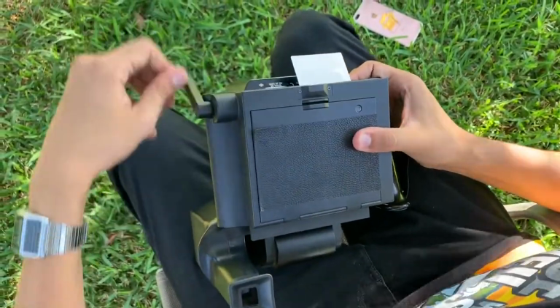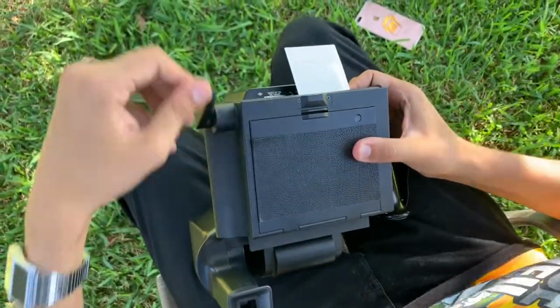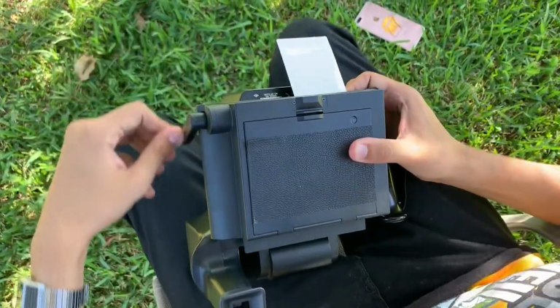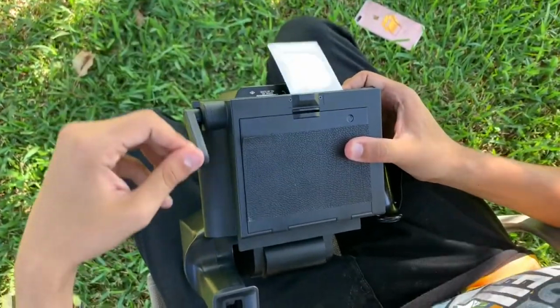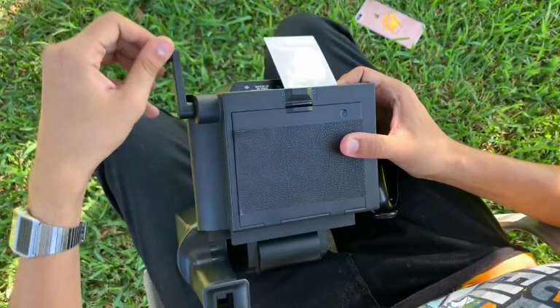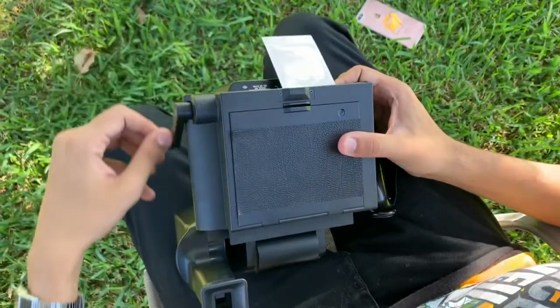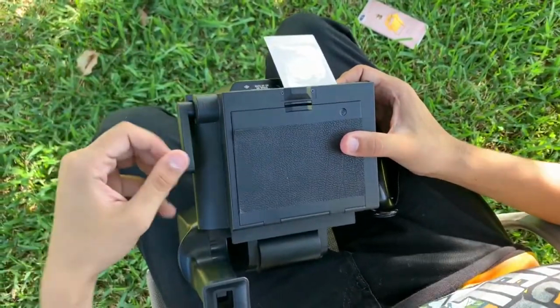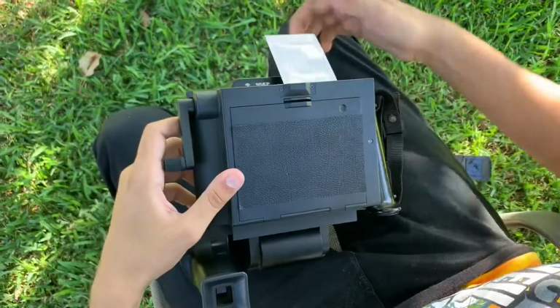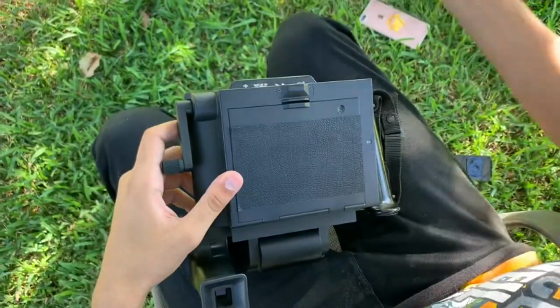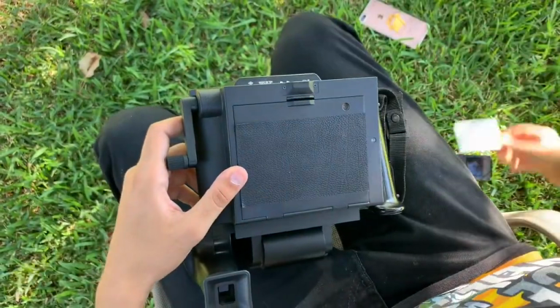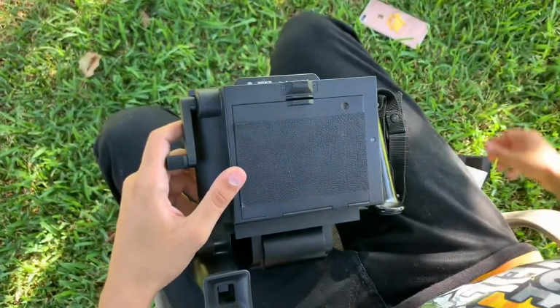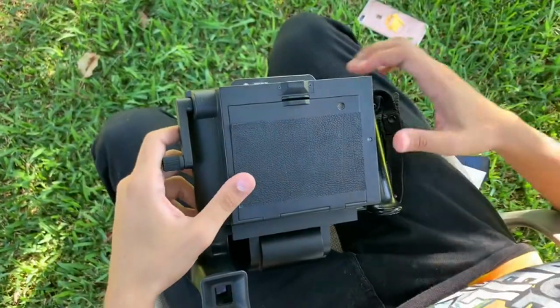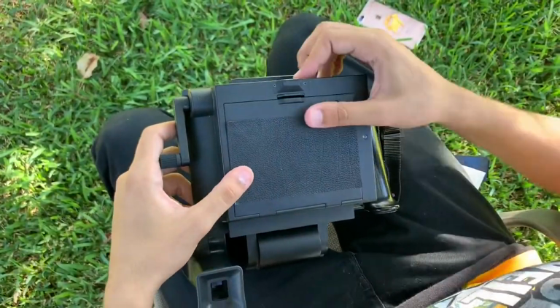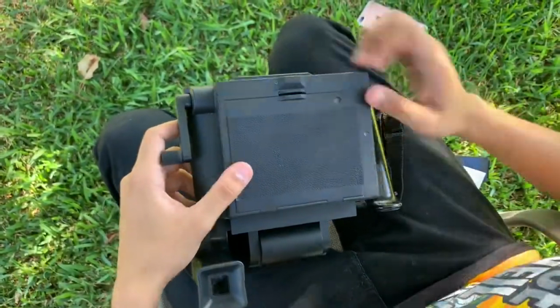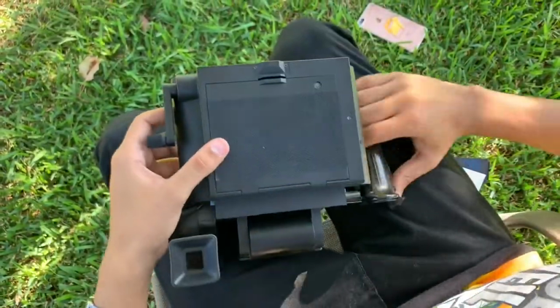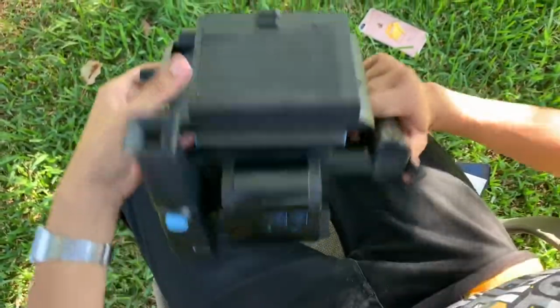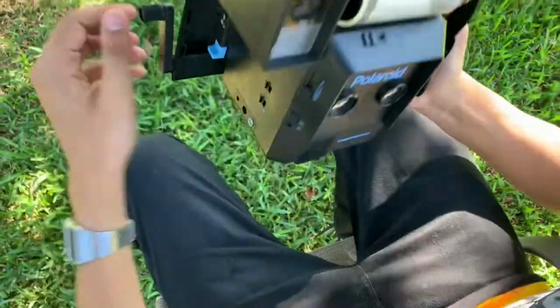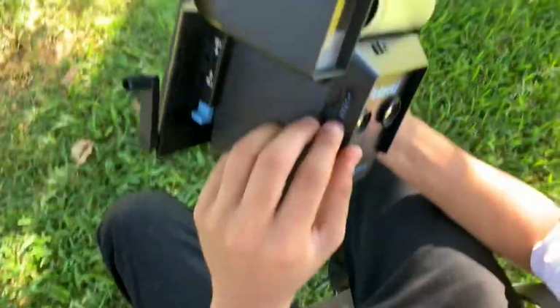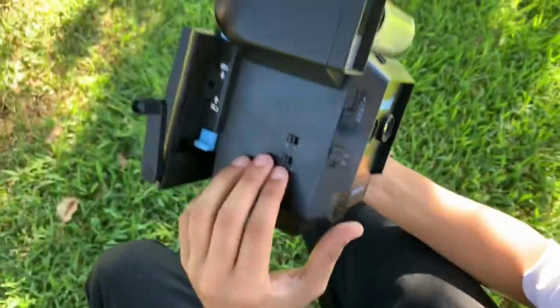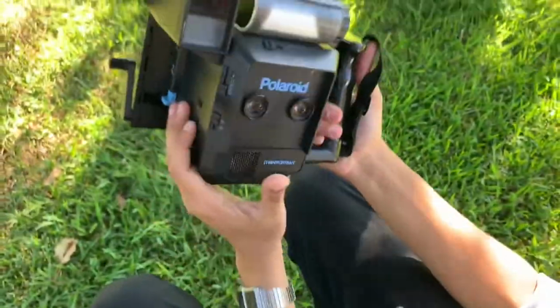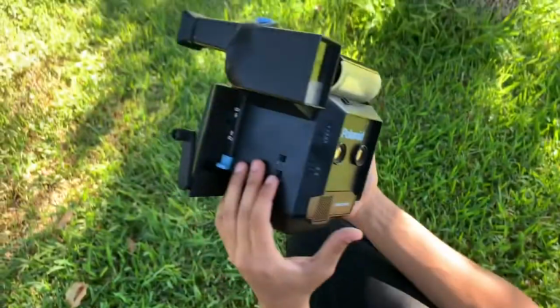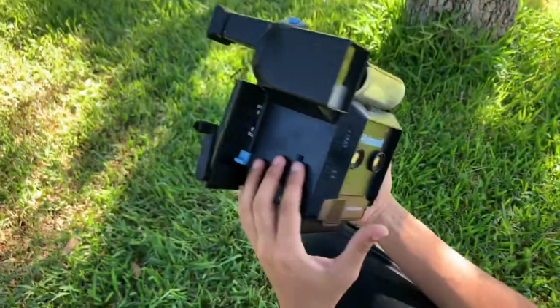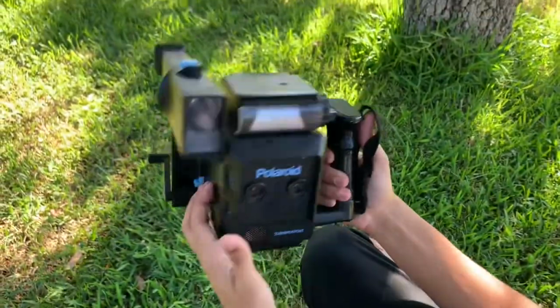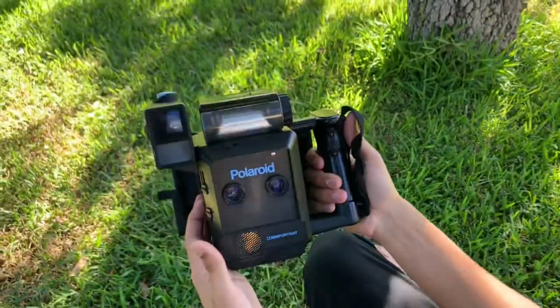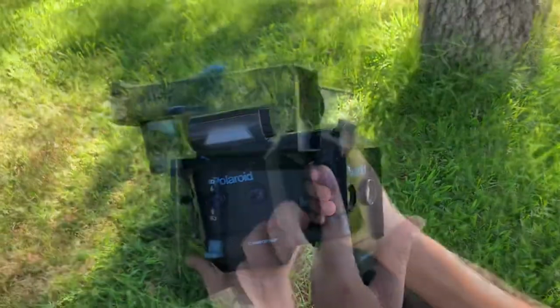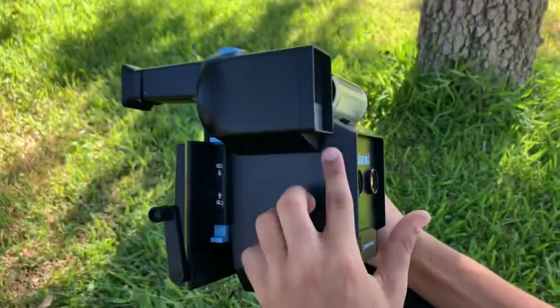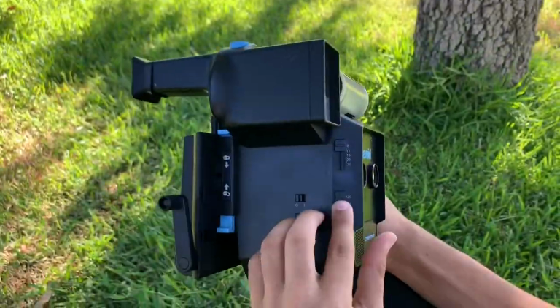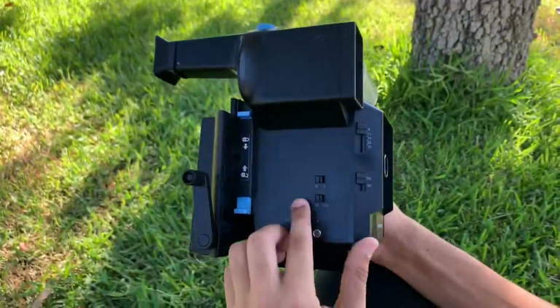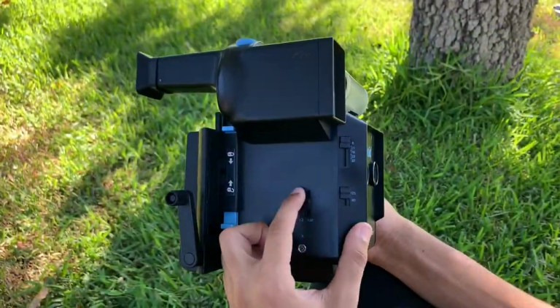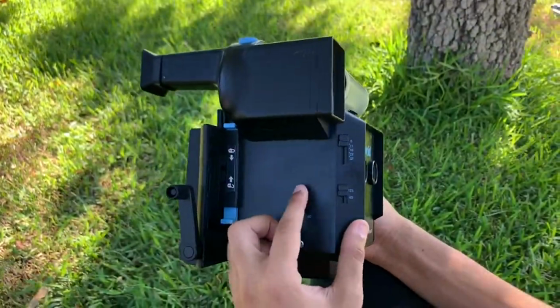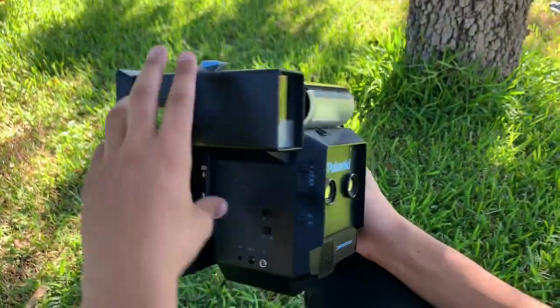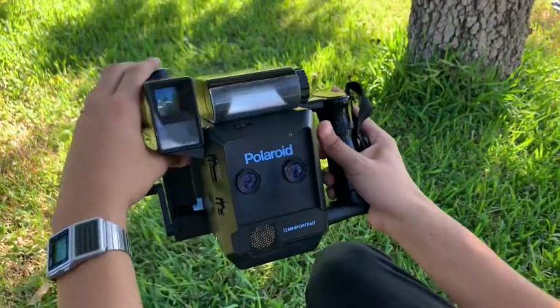Obviously this is a later picture, I don't have footage of the dark slide, but pretty much just like normal. Now I am using, for the front of the camera, the Polaroid mini portrait with two lenses, and they coincide perfectly with the formatting of the film.